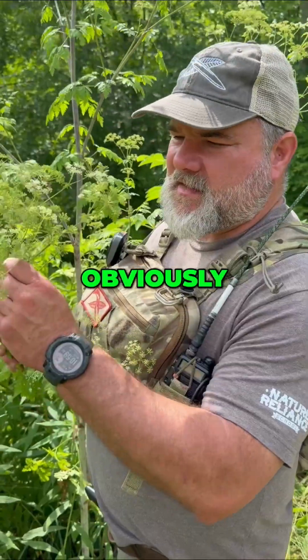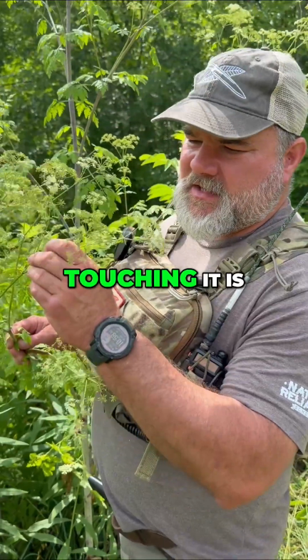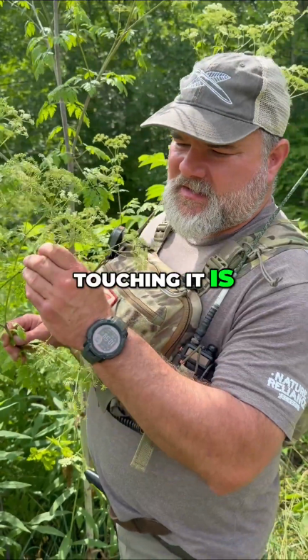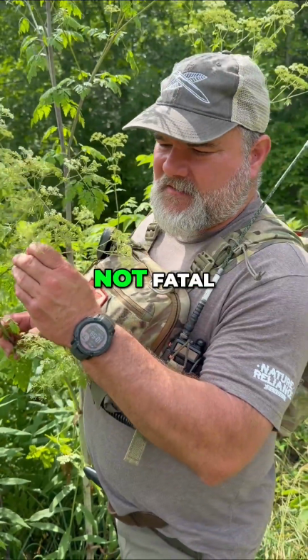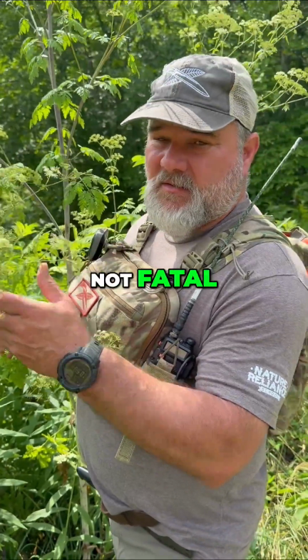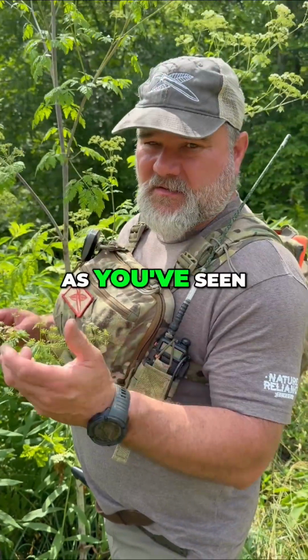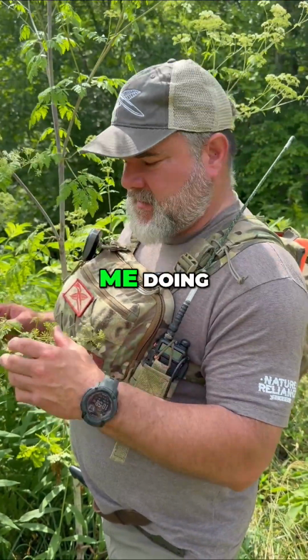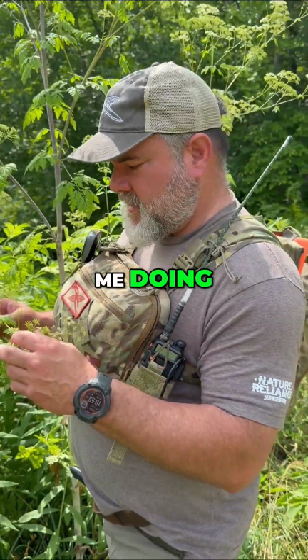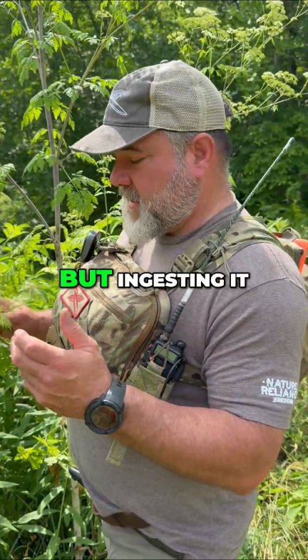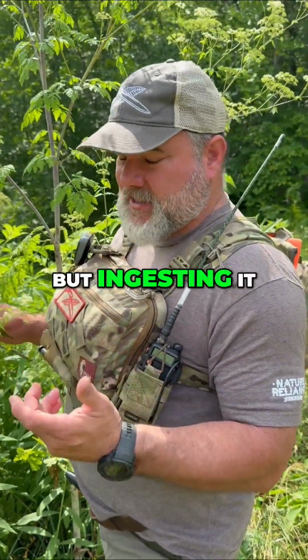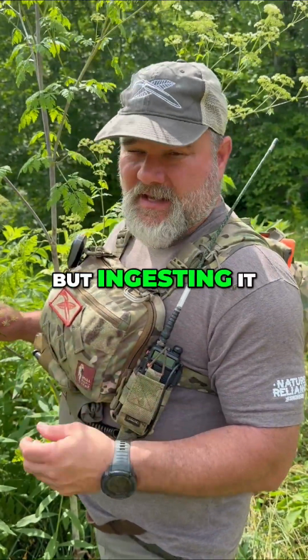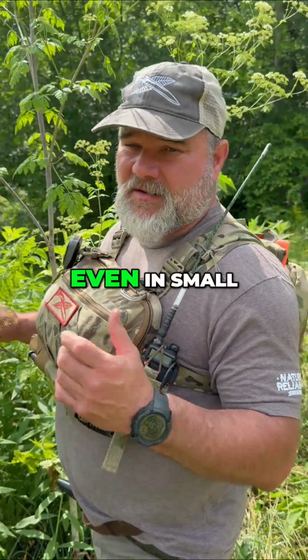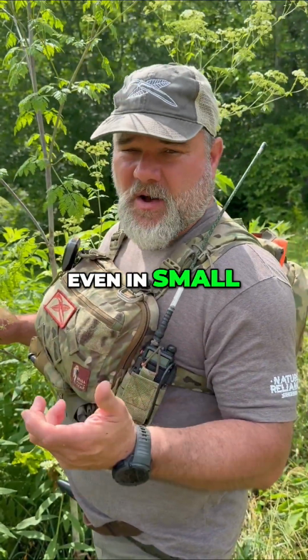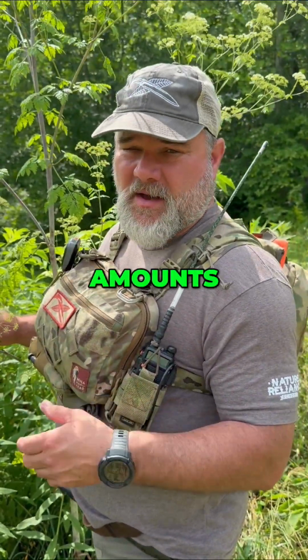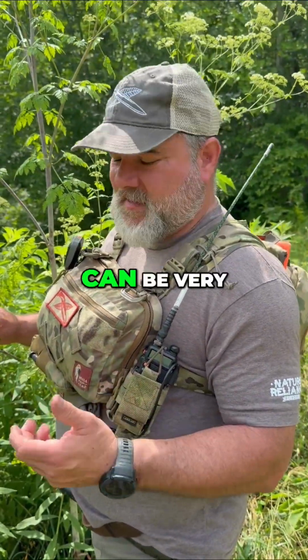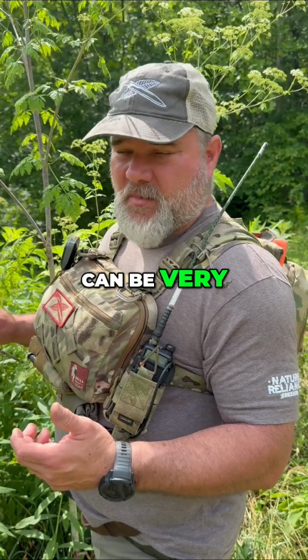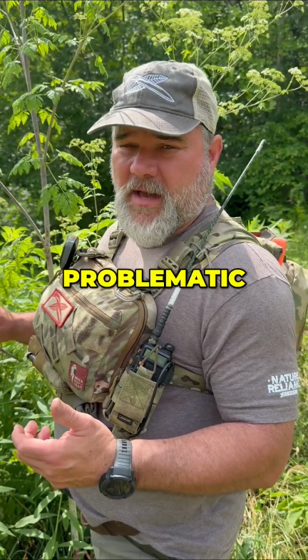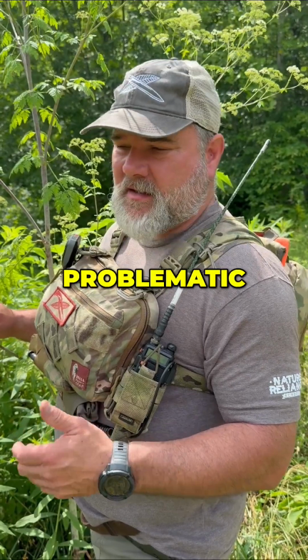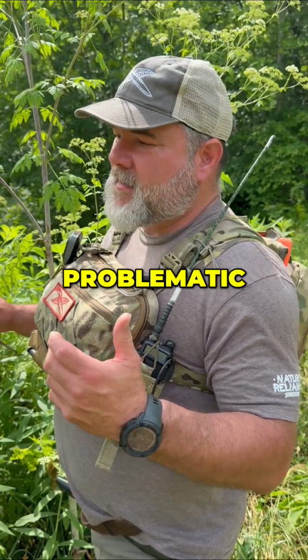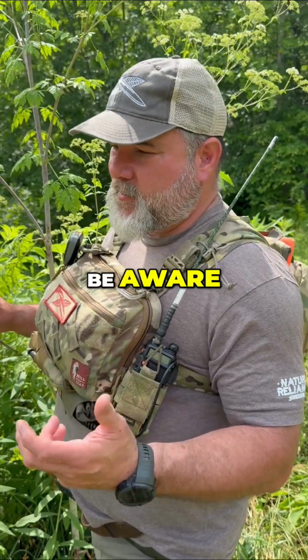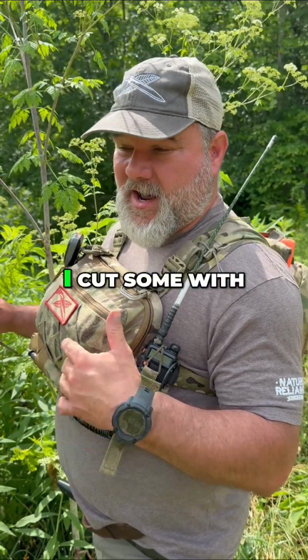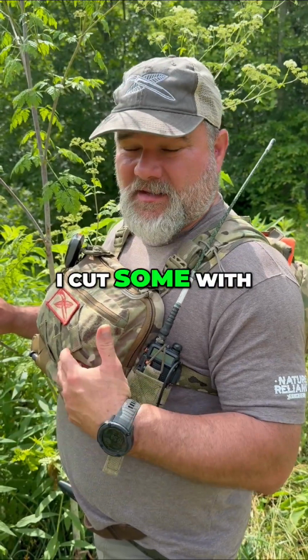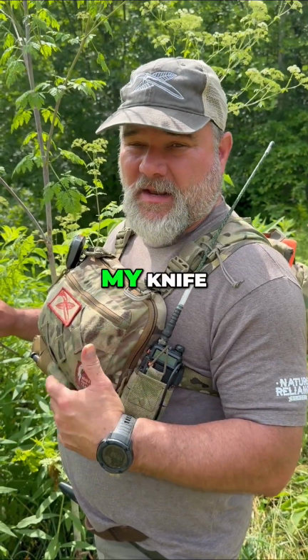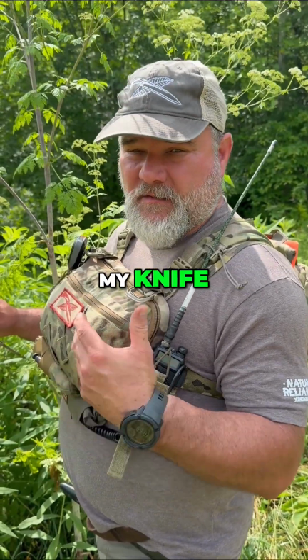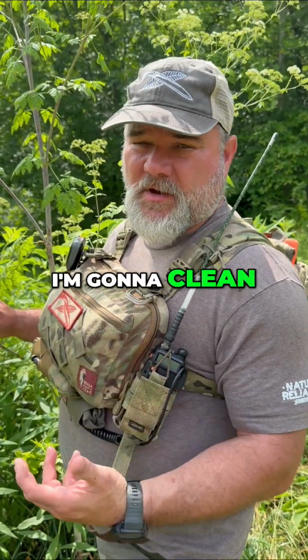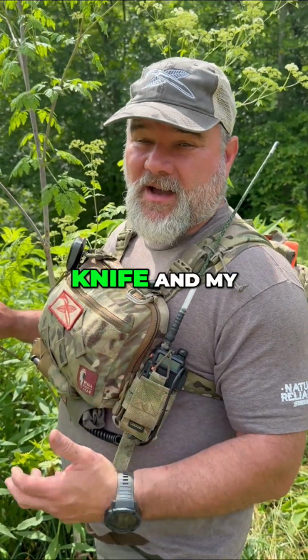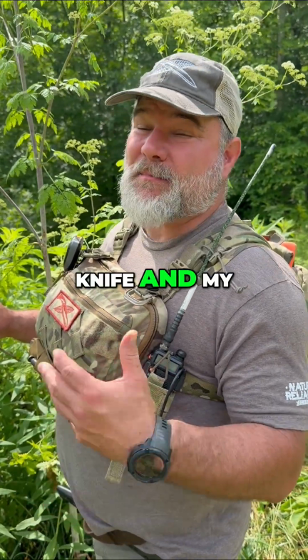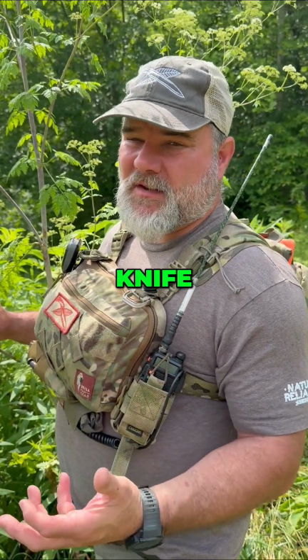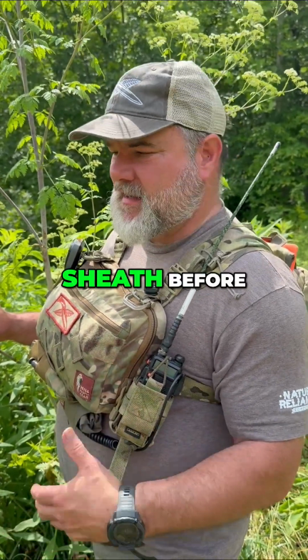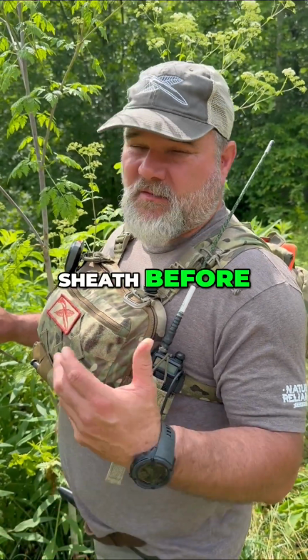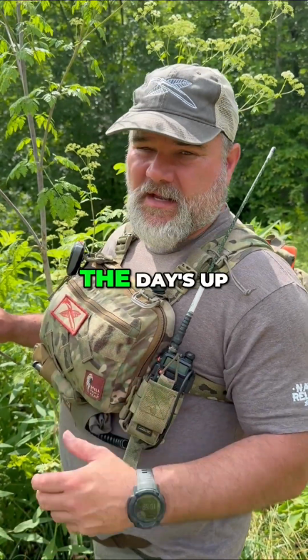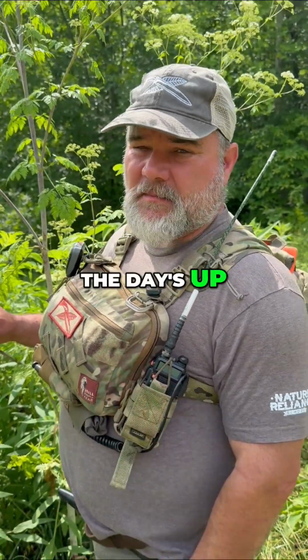Obviously, touching it is not fatal, as you've seen me doing, but ingesting it even in small amounts can be very problematic. Be aware I cut some with my knife — I'm going to clean my knife and my knife sheath before the day's up.